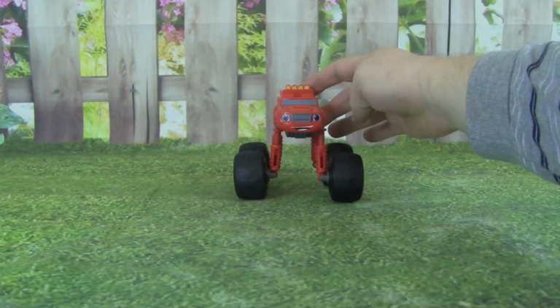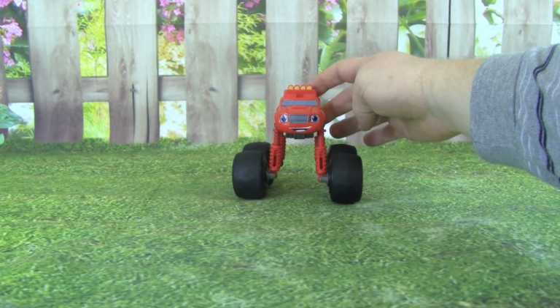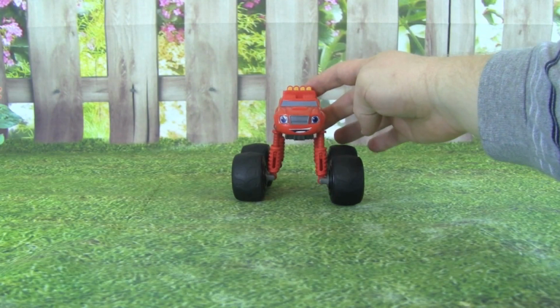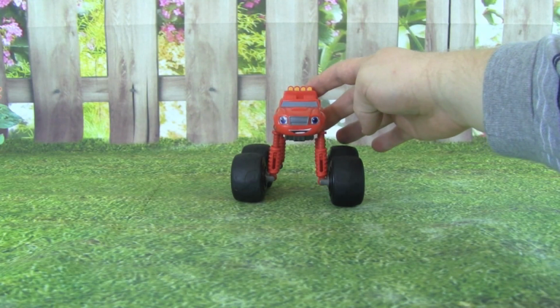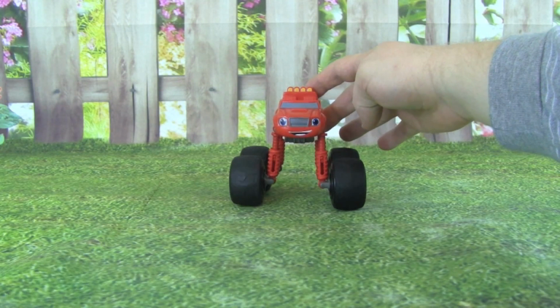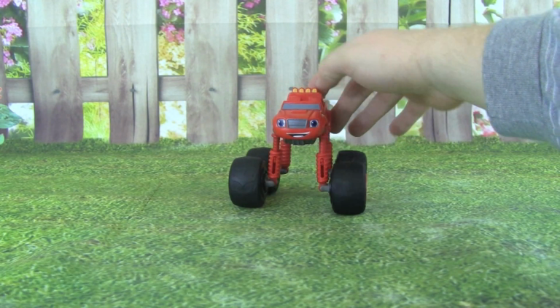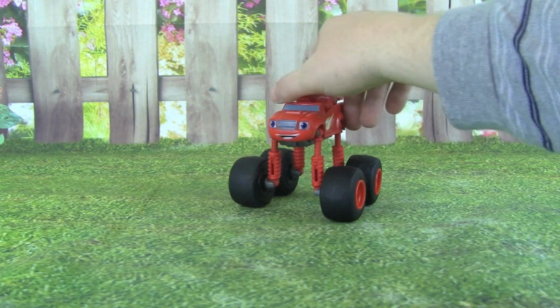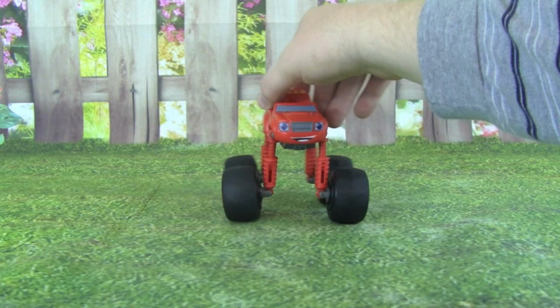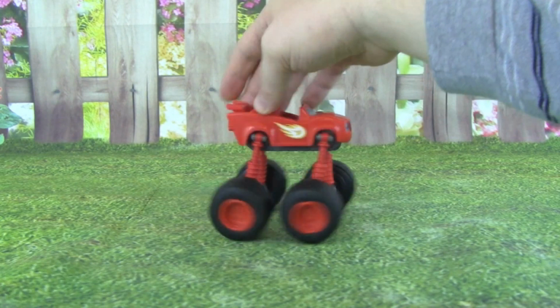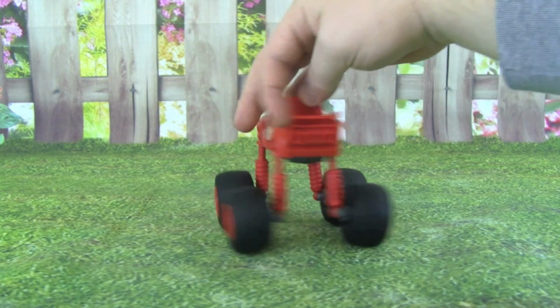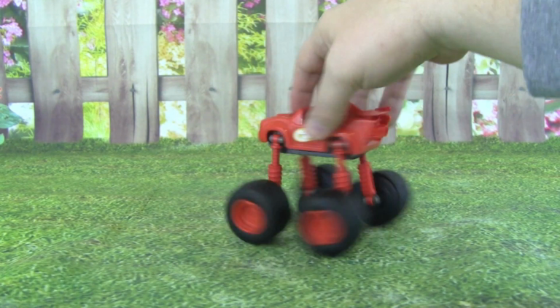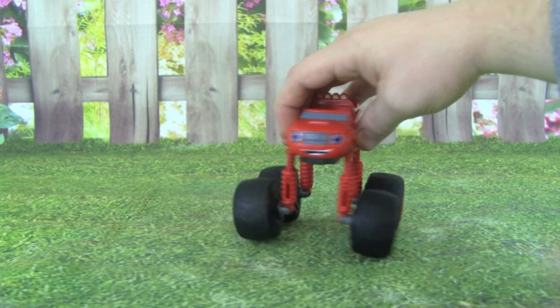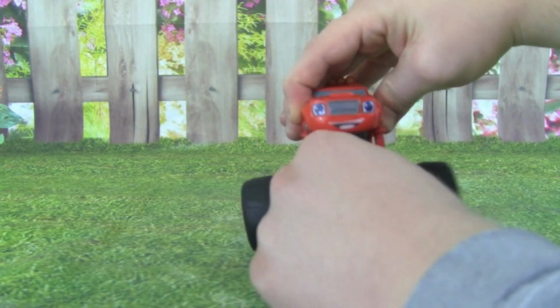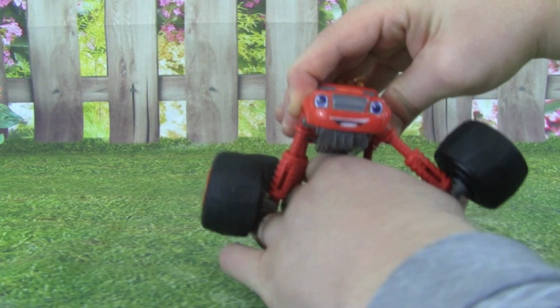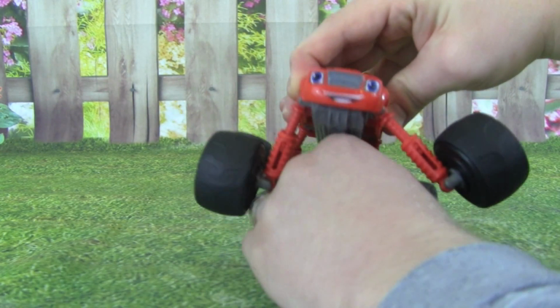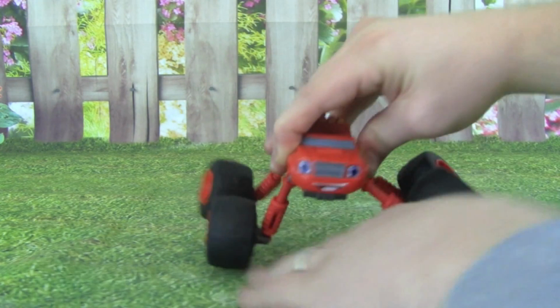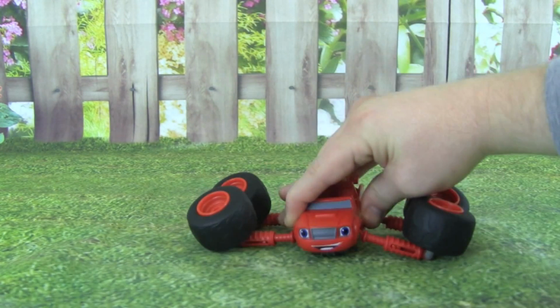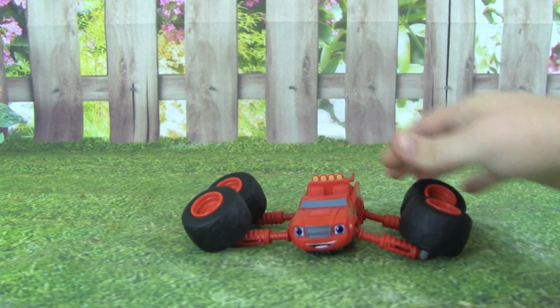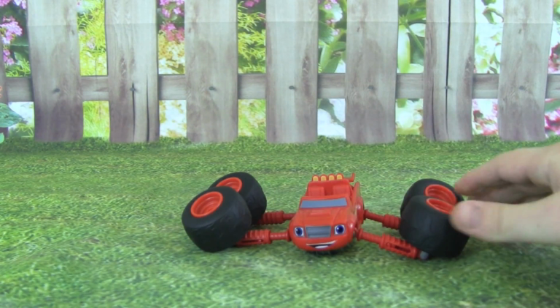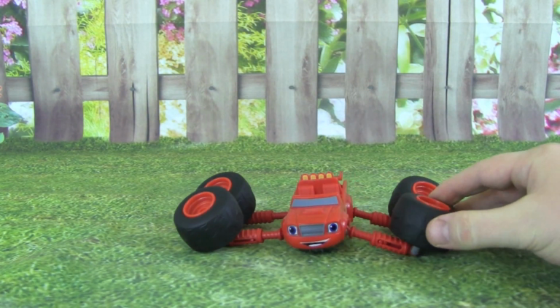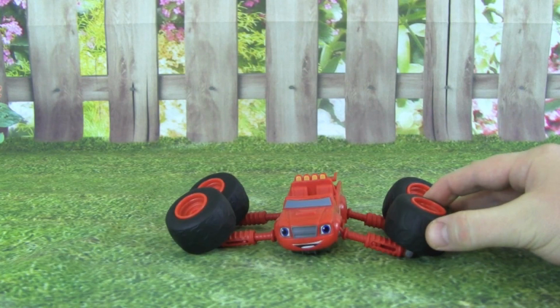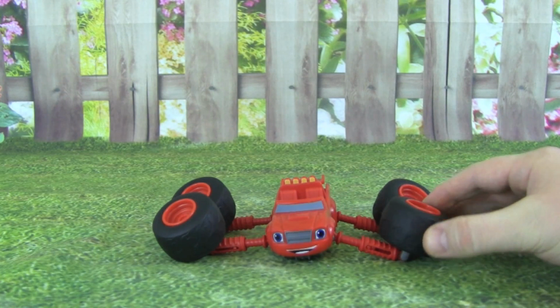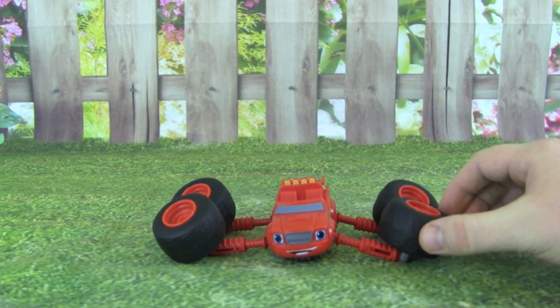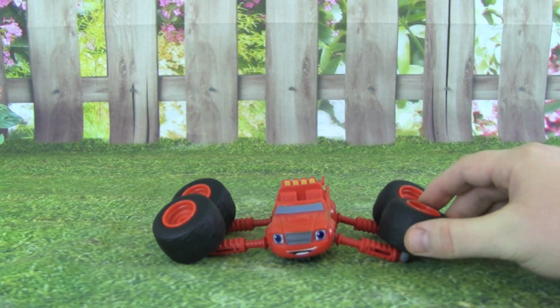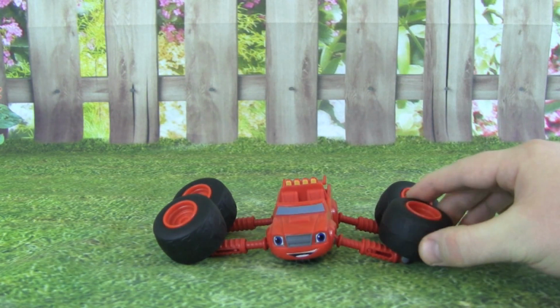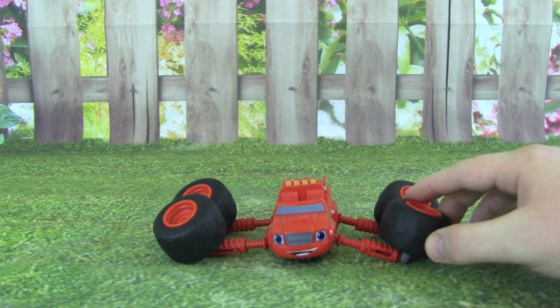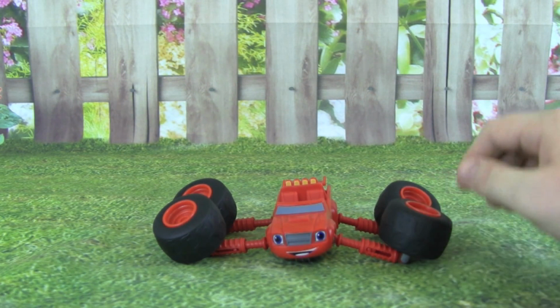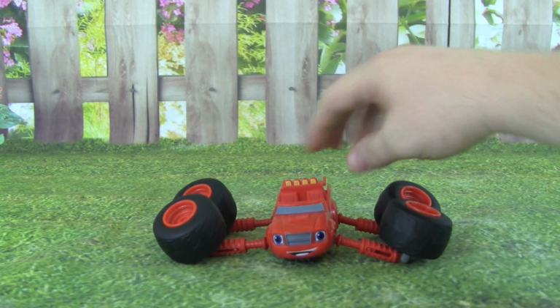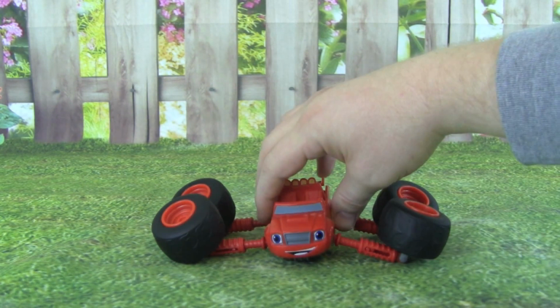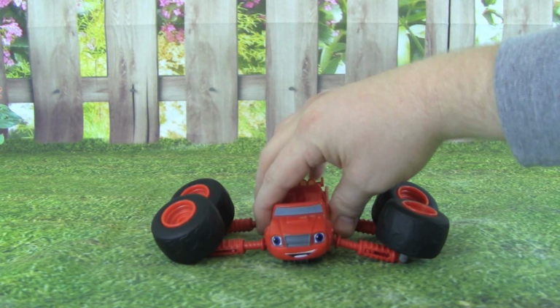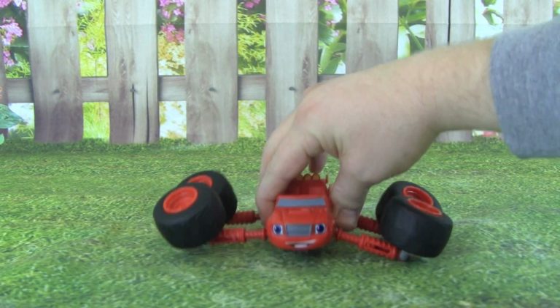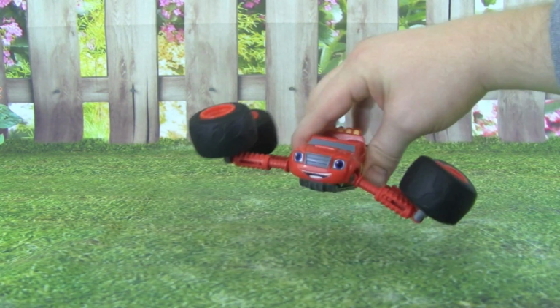Let's say Blaze is driving along and he hits some ice and he slips. Whoa, oh no! Blaze fell. Look at Blaze — that is awesome! I can't believe how much you can pose this guy.